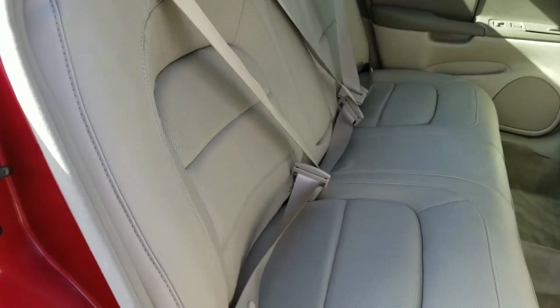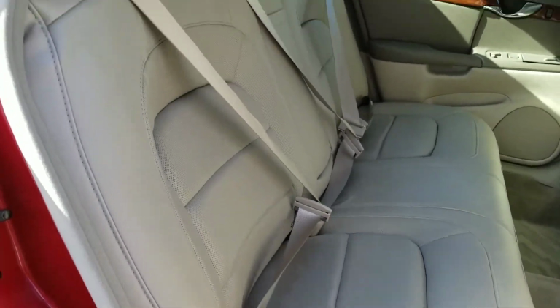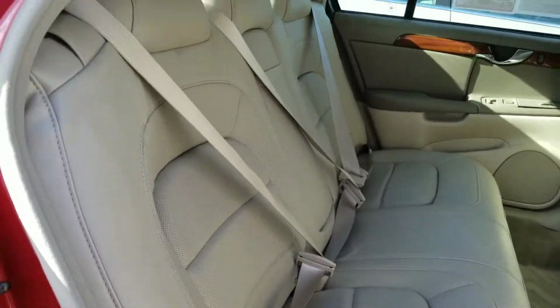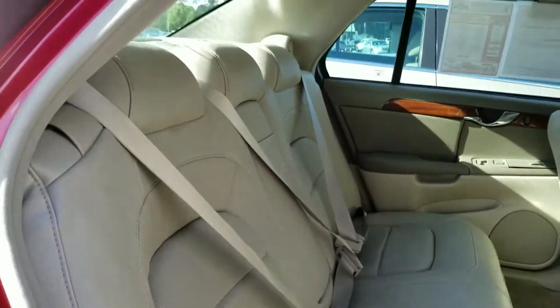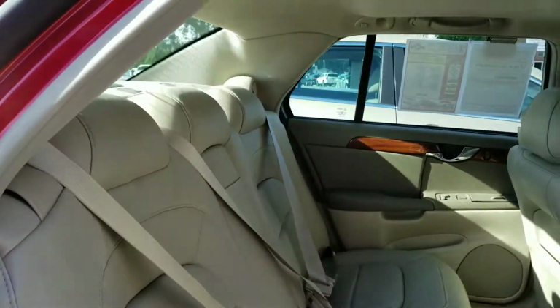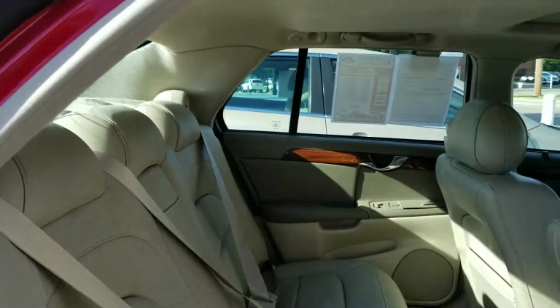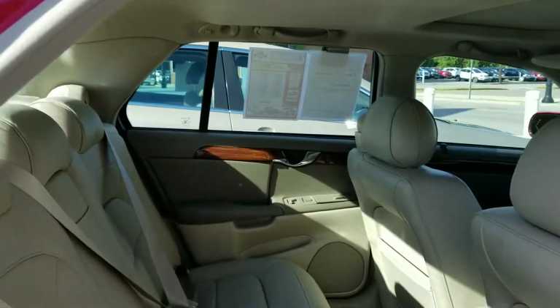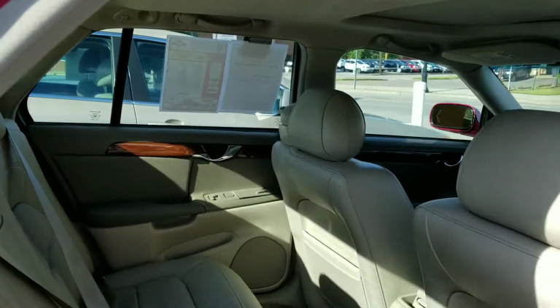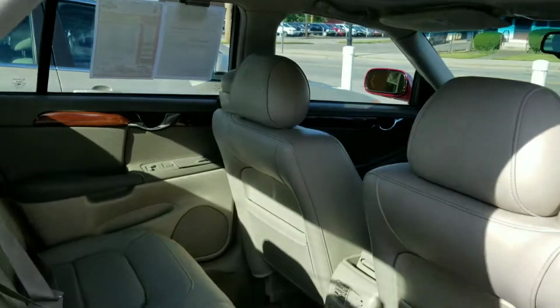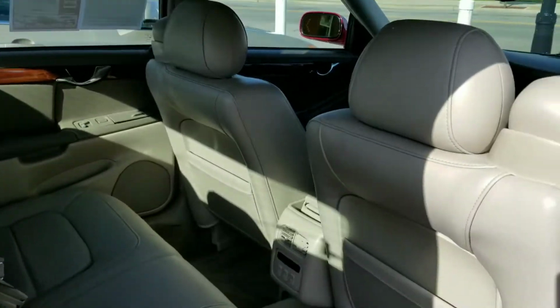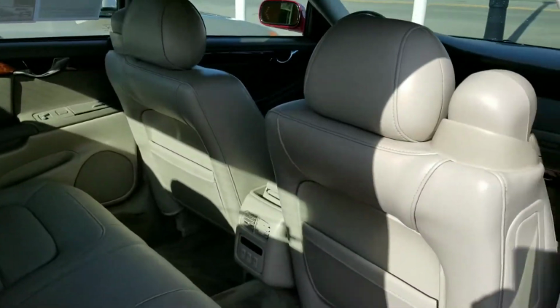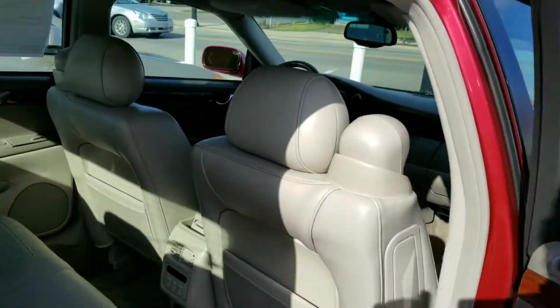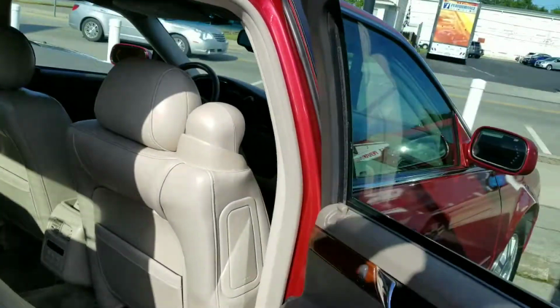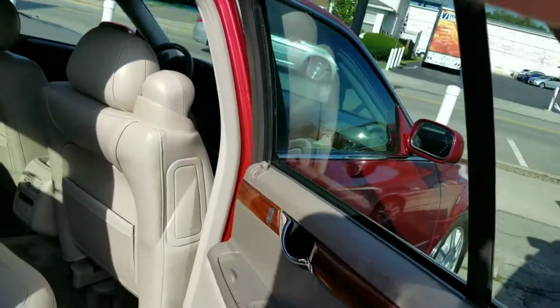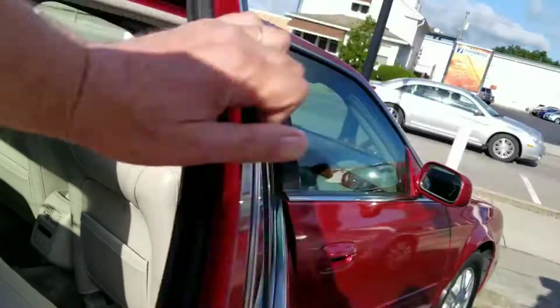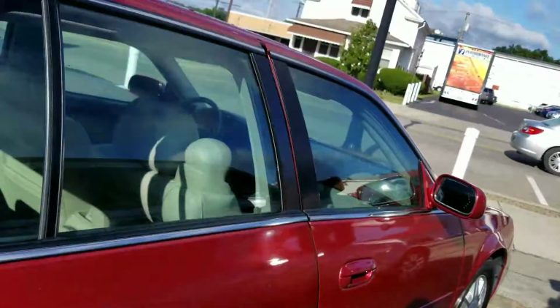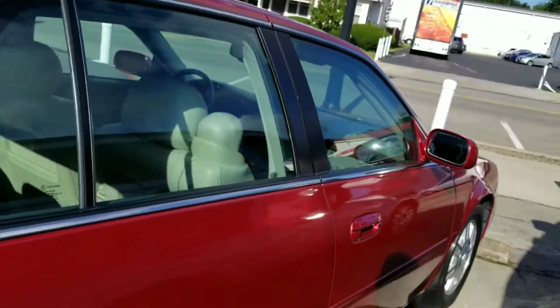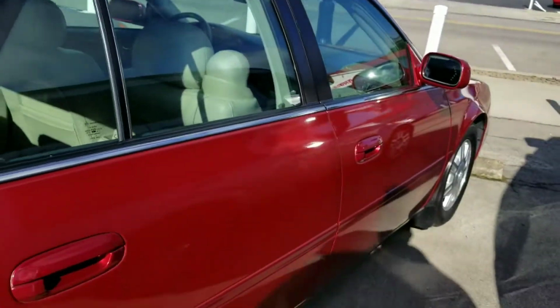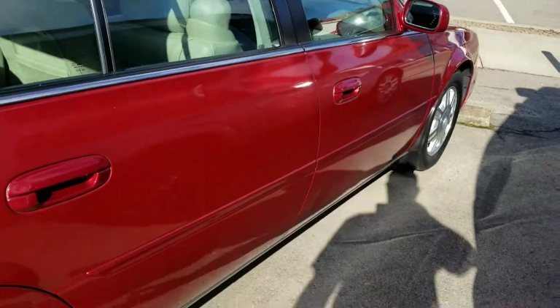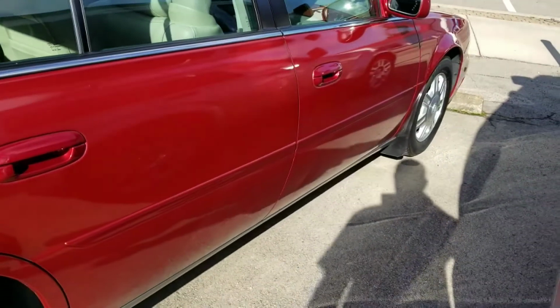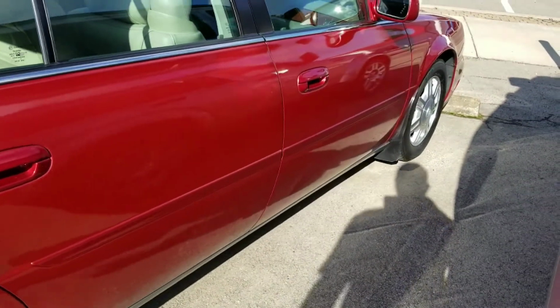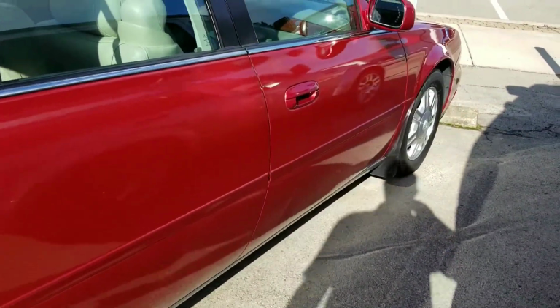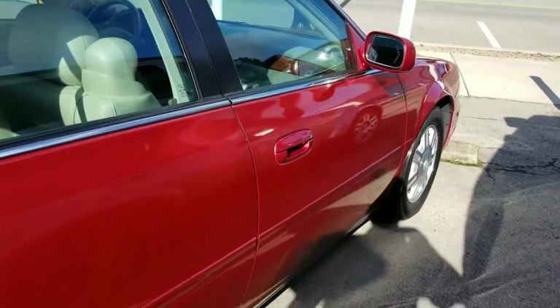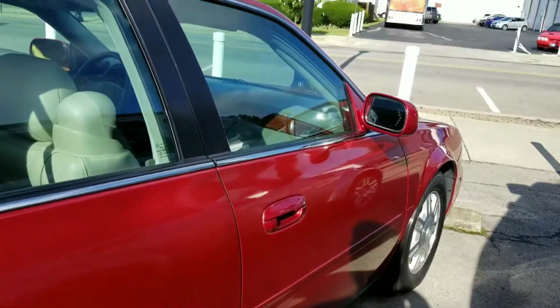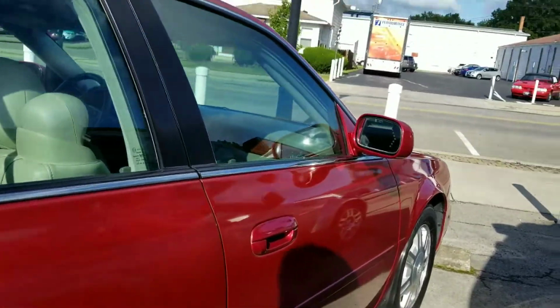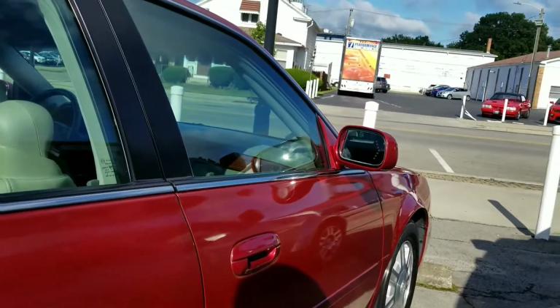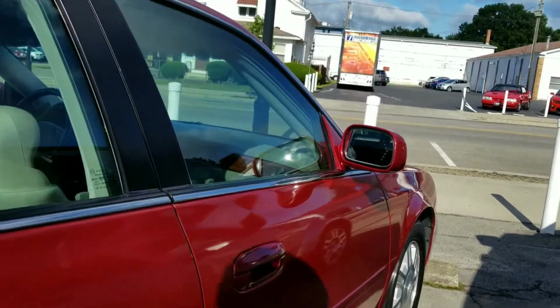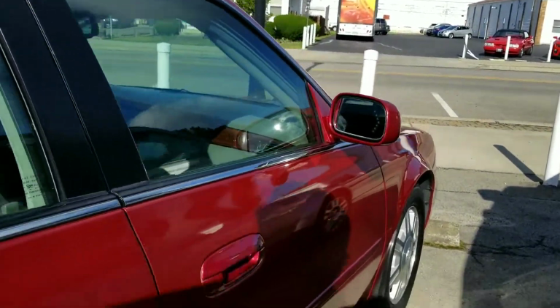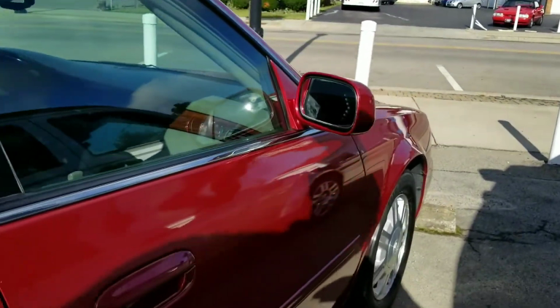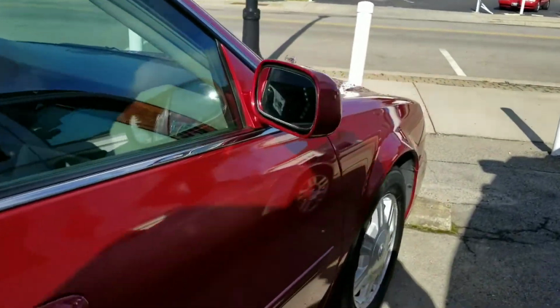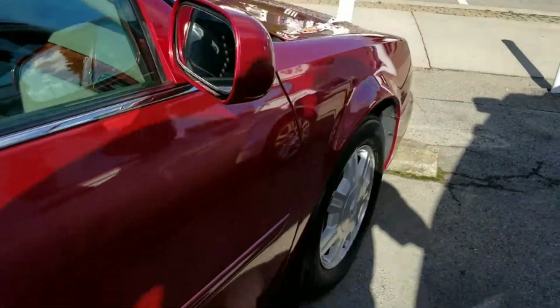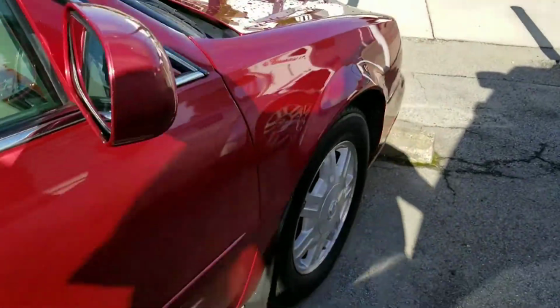Back seats — who knows if anybody even sat in these things. It certainly doesn't look like it. The tires are in good shape.